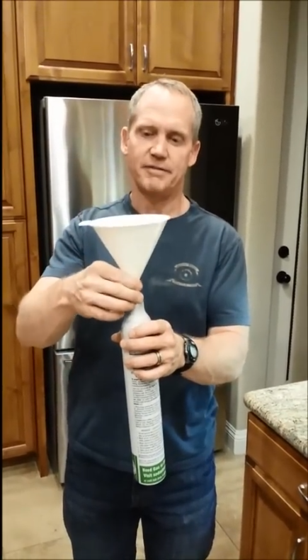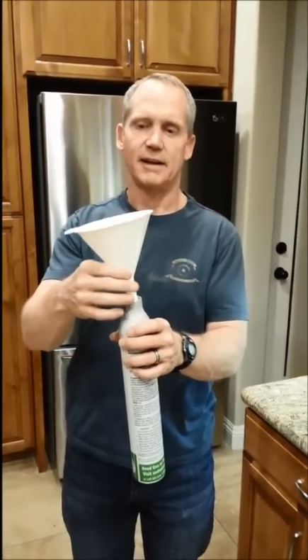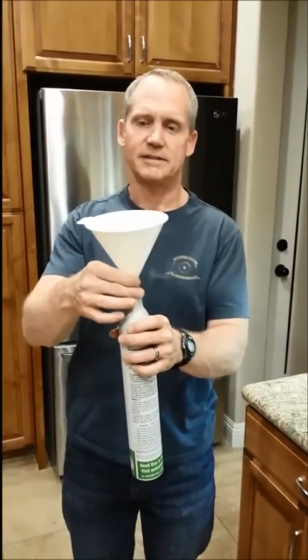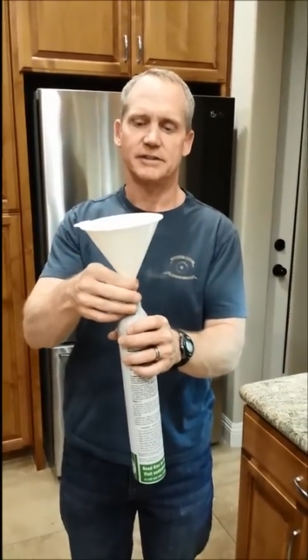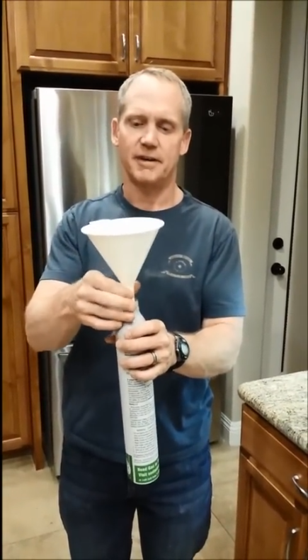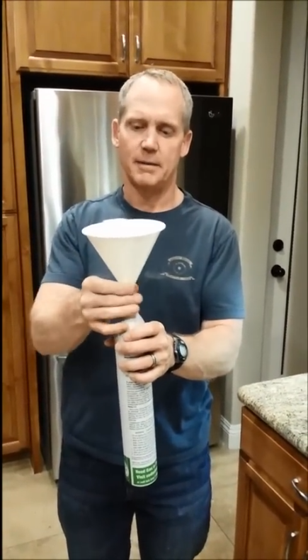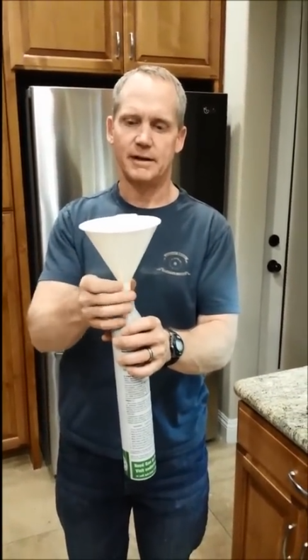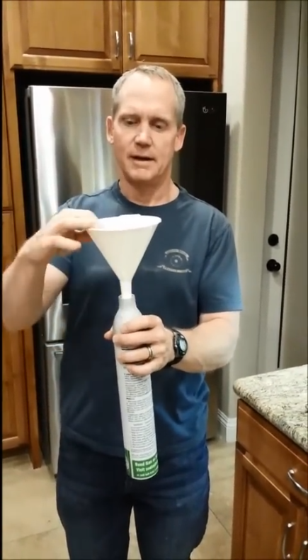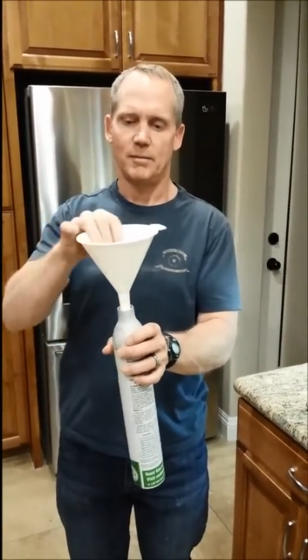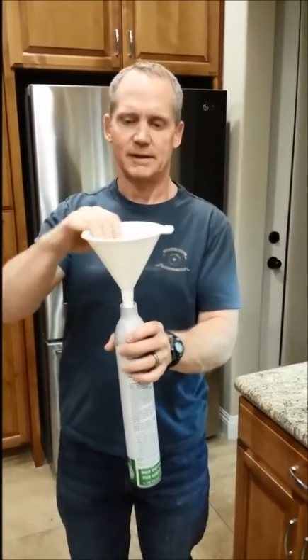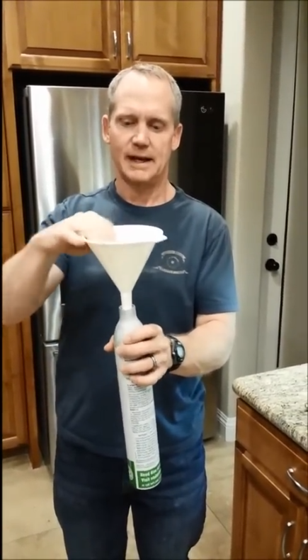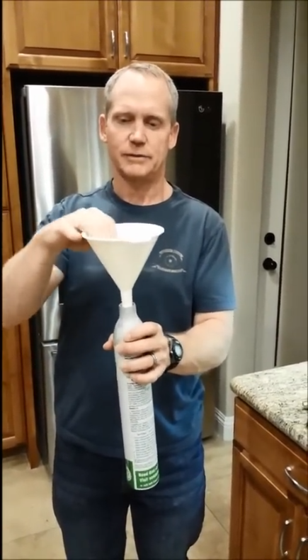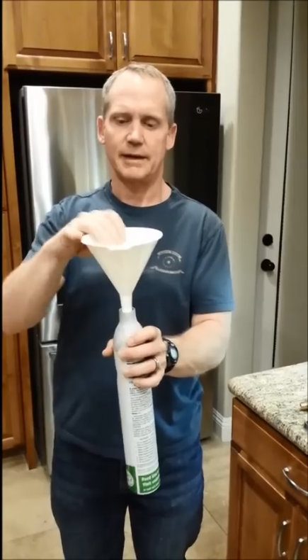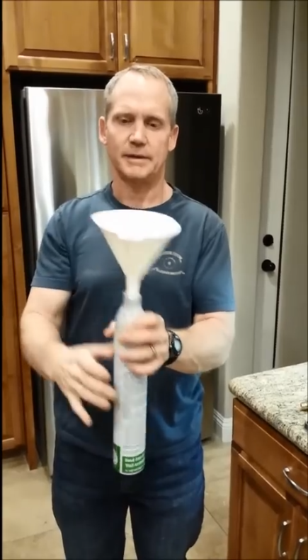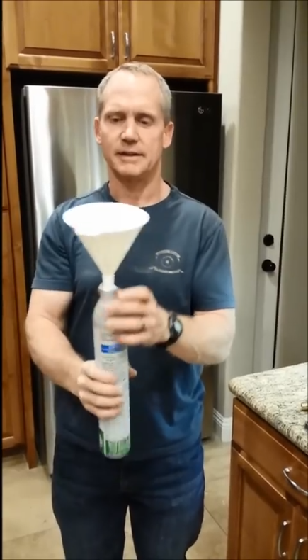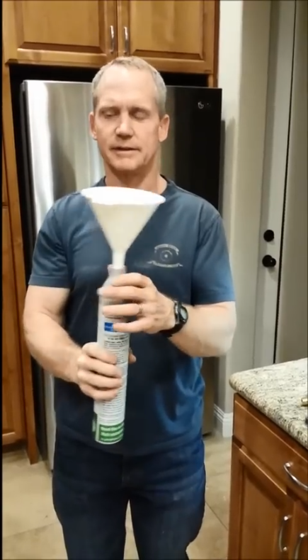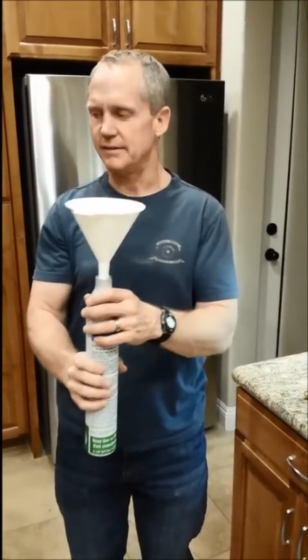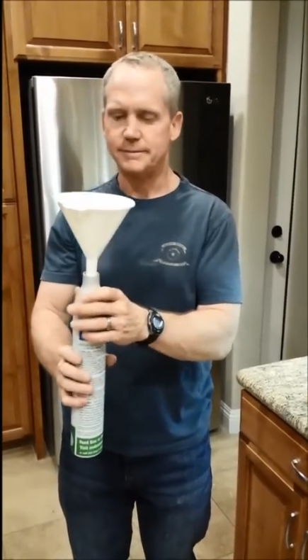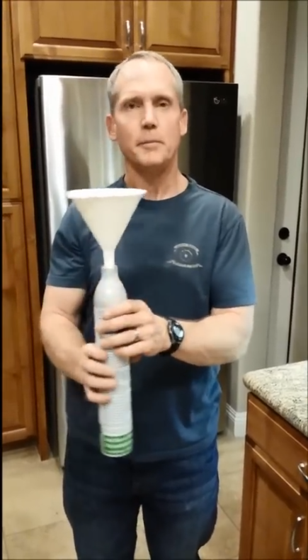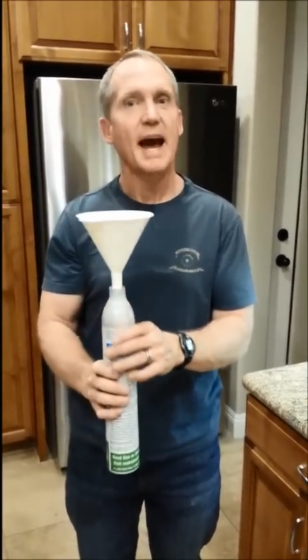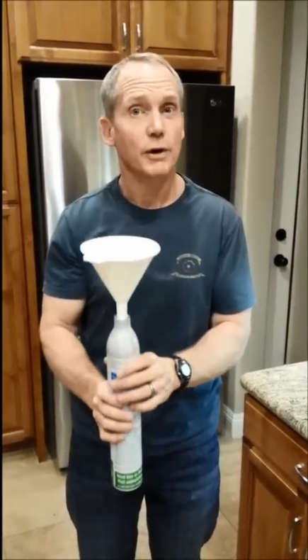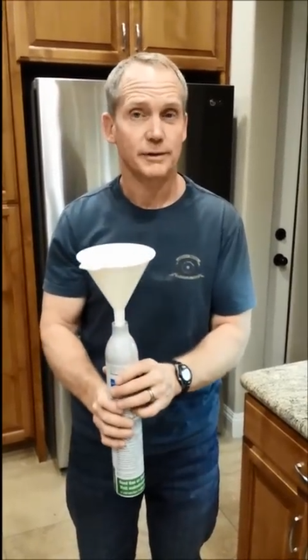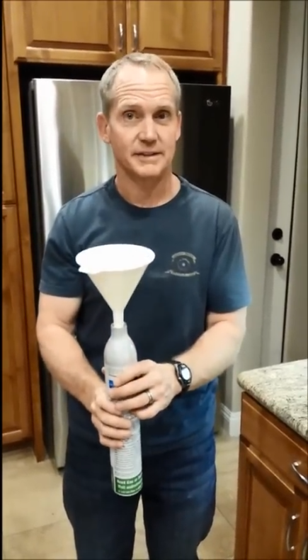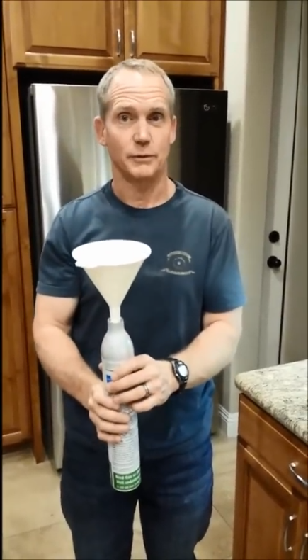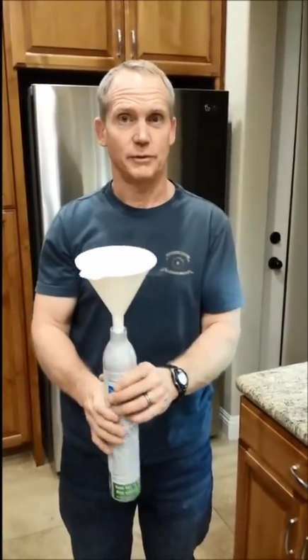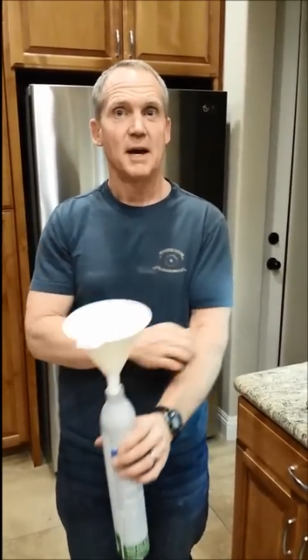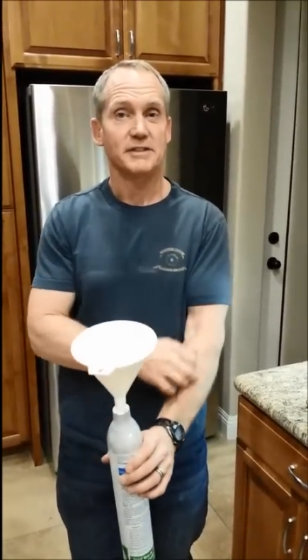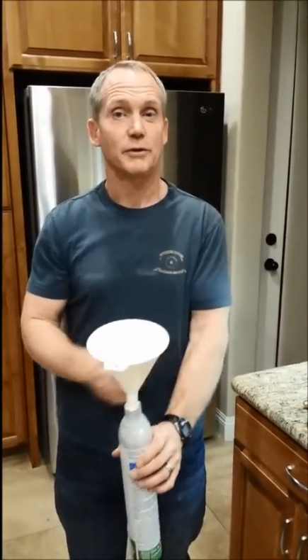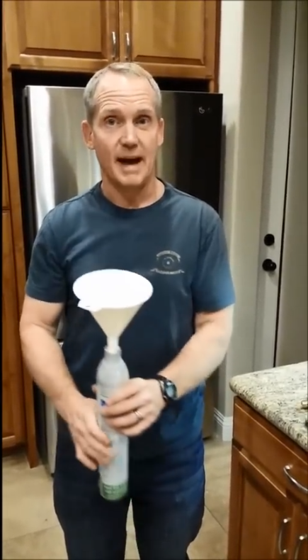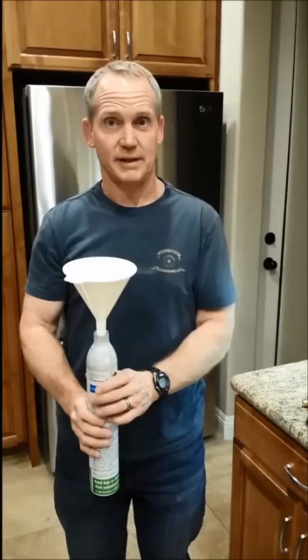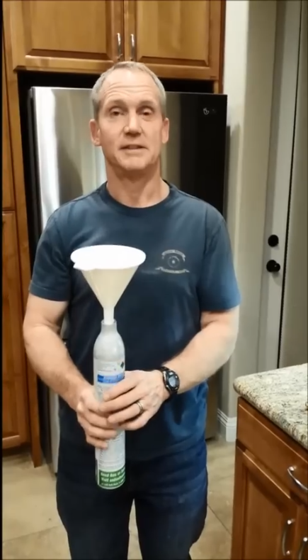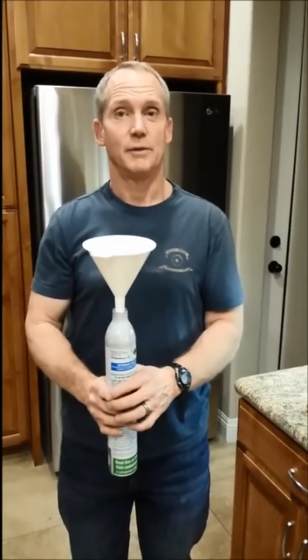Now we have the top off. We put the funnel in — this is just a cheap funnel I bought at Walmart. Kind of screw it down a little bit so that it's on there safe, and now we'll go get the CO2.